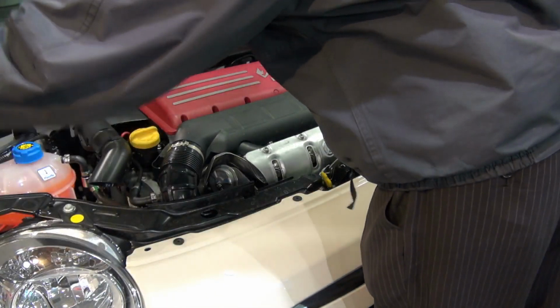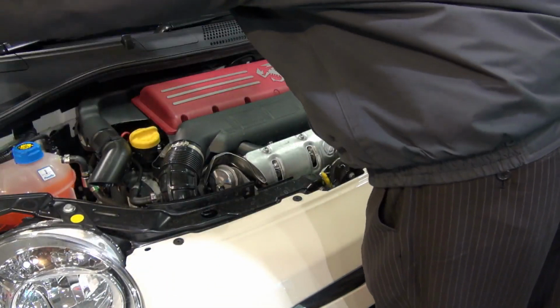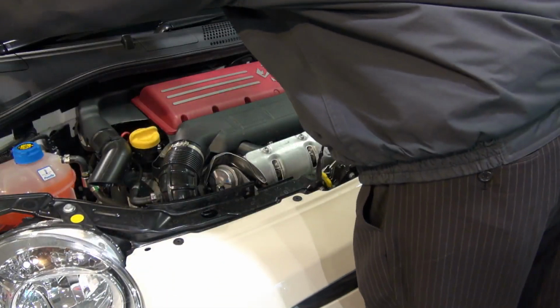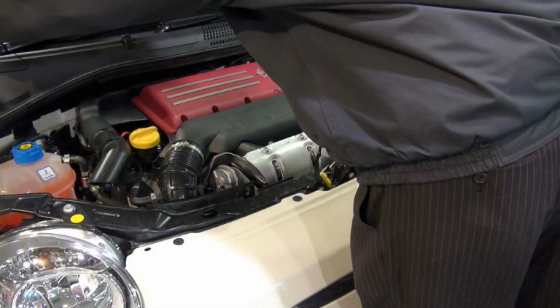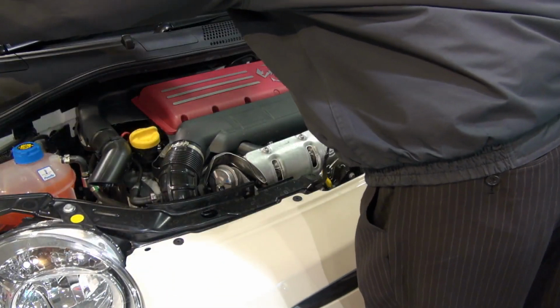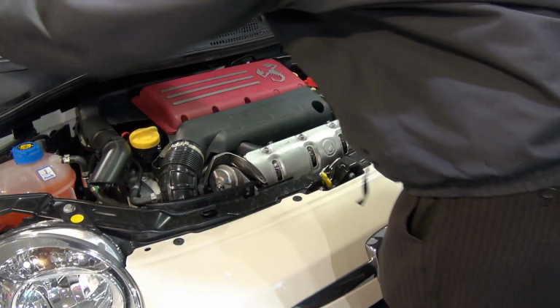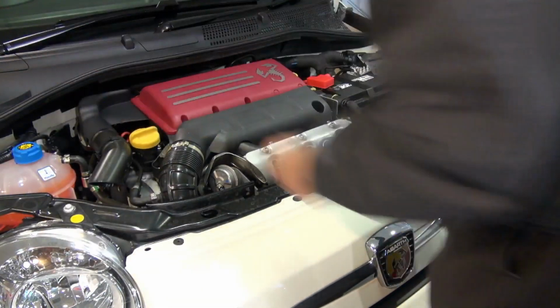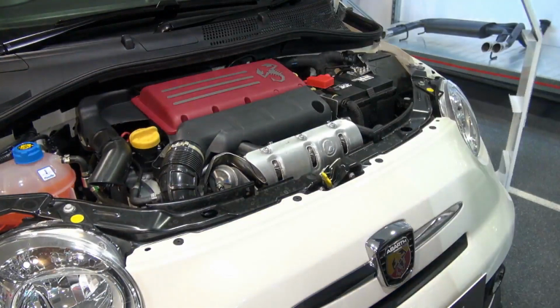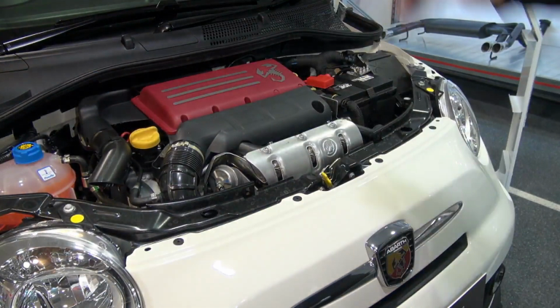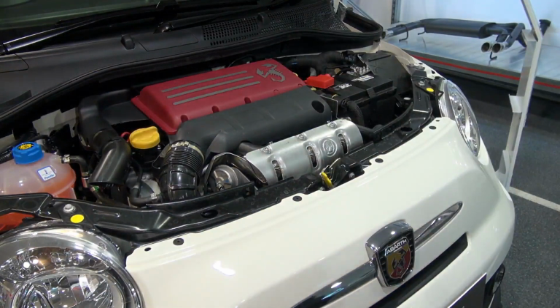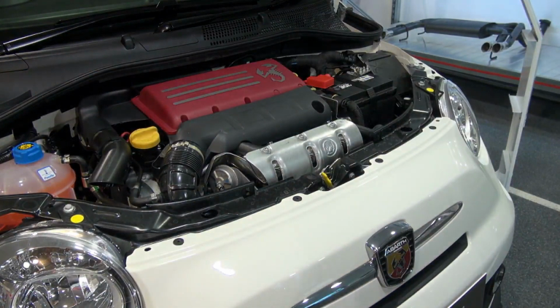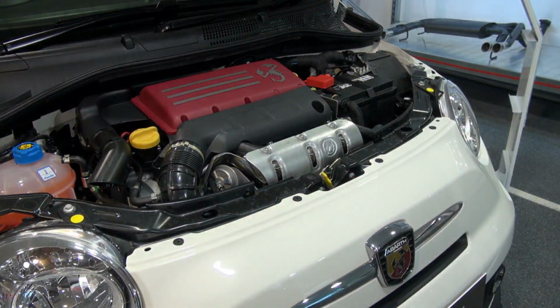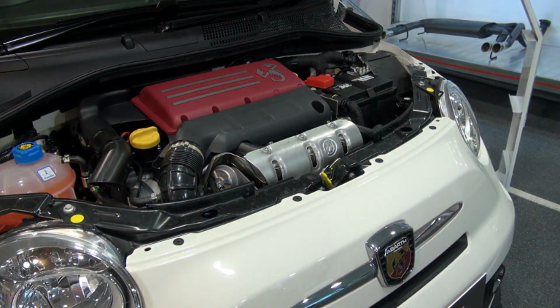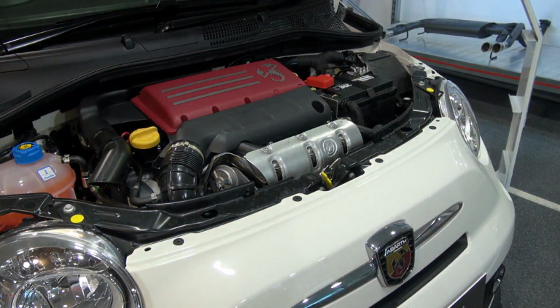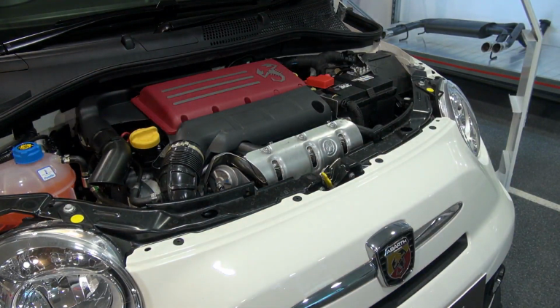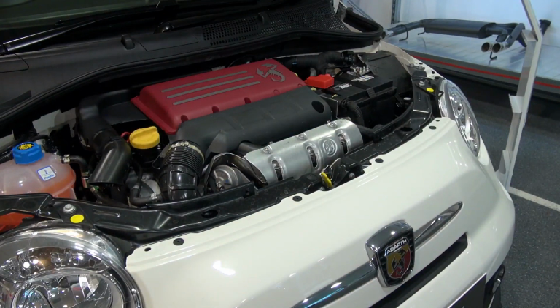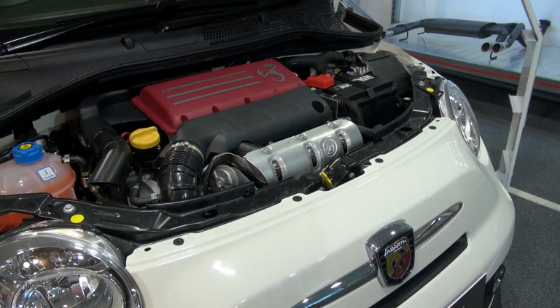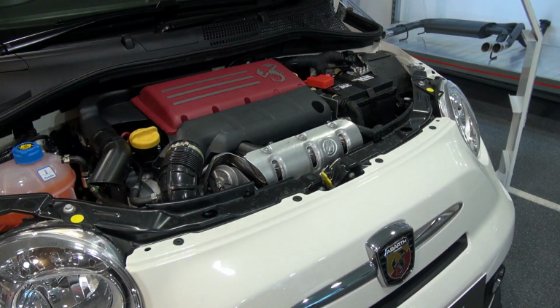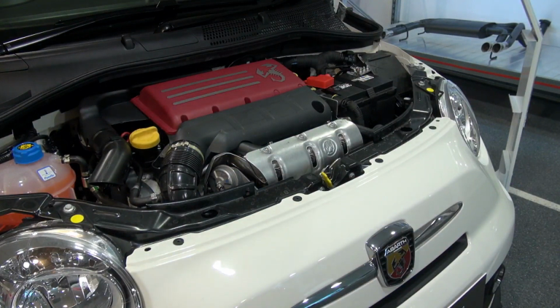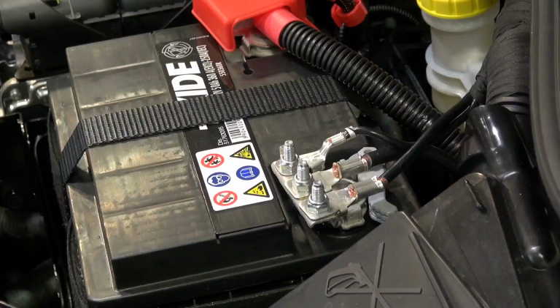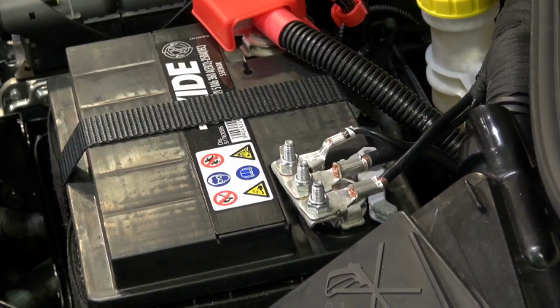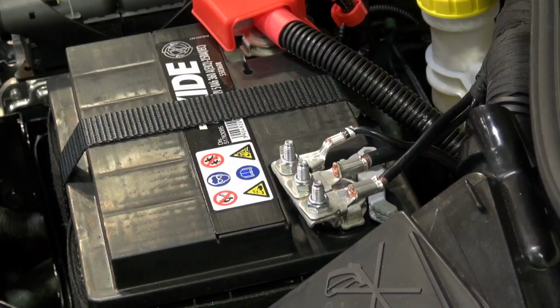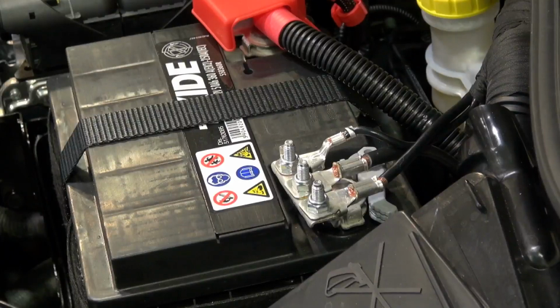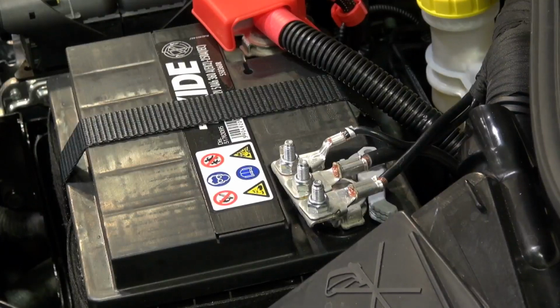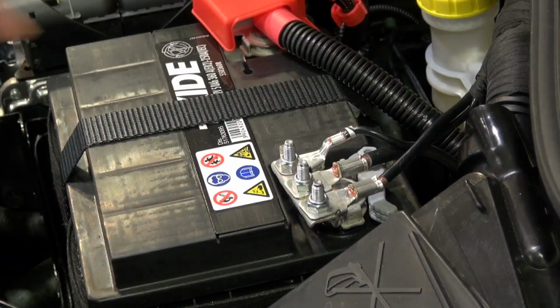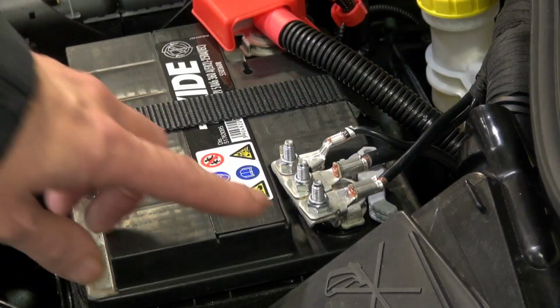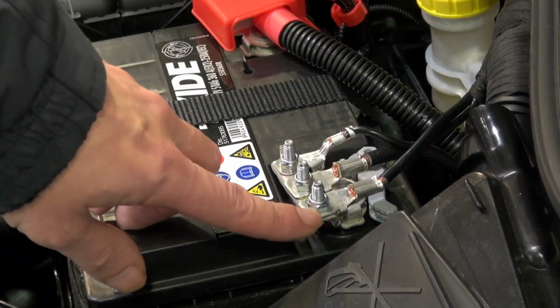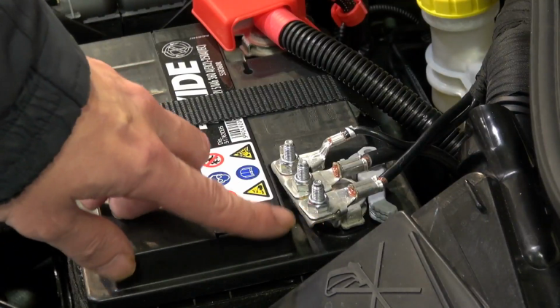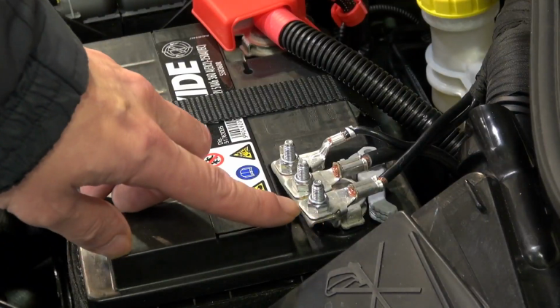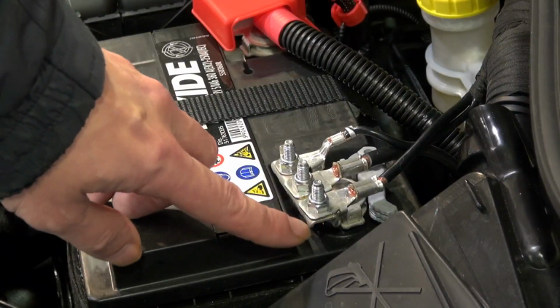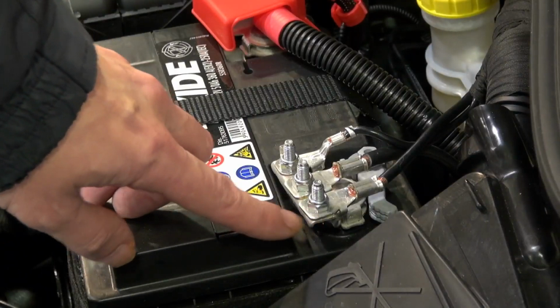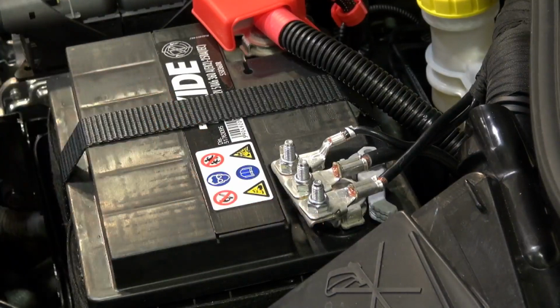Then locate the negative battery terminal — it's the terminal without a cover. Be careful with the leading edge of the terminal, as it can be sharp.